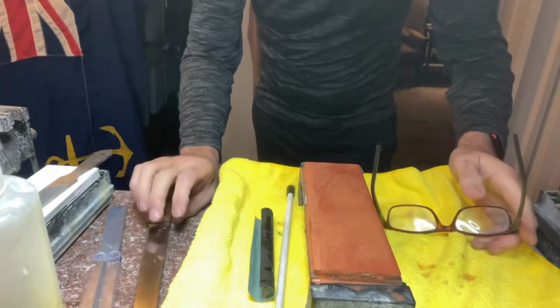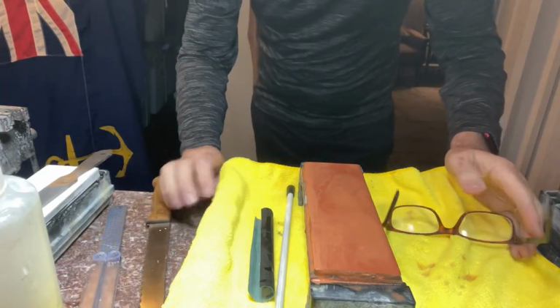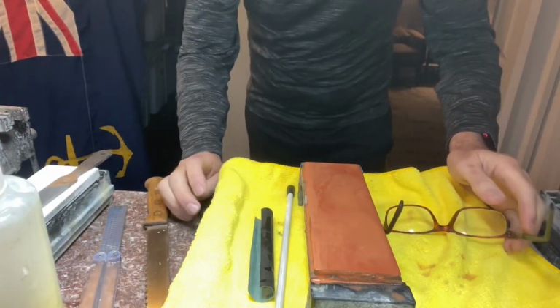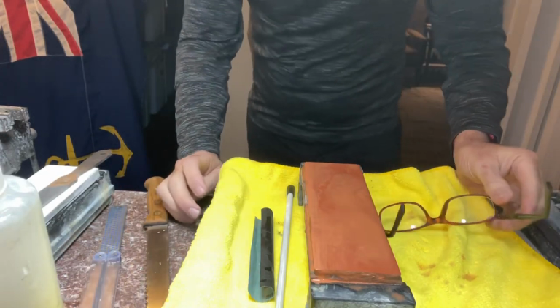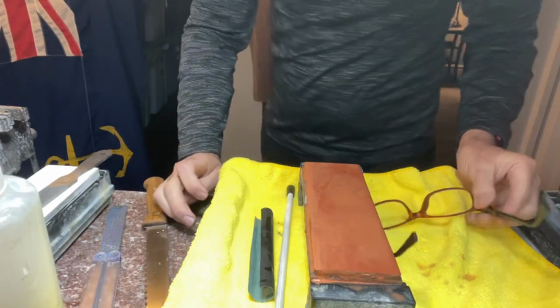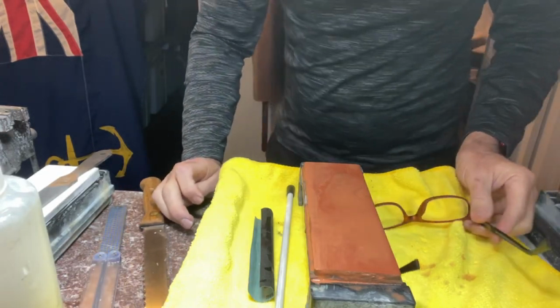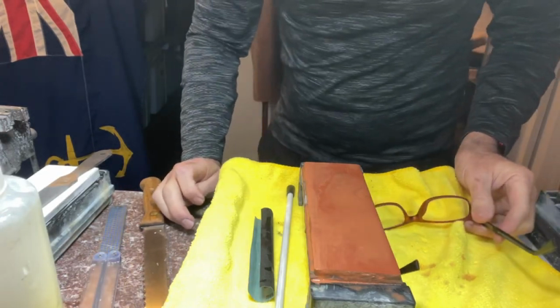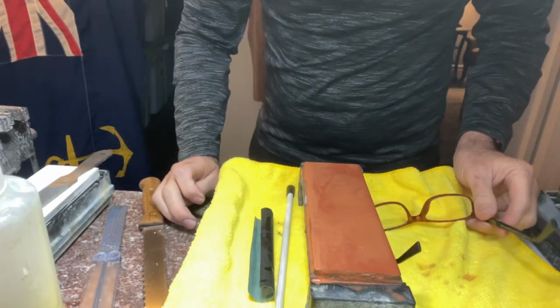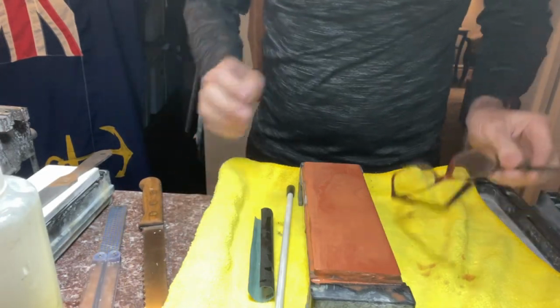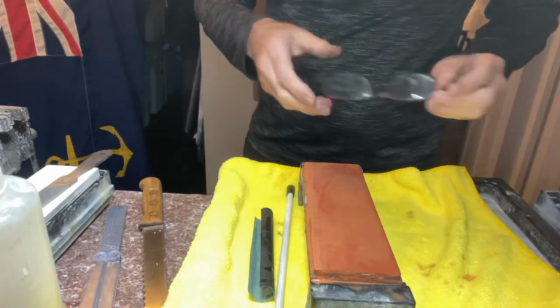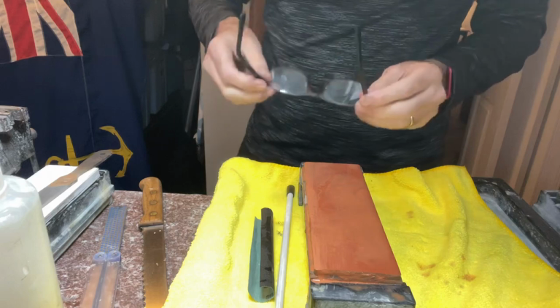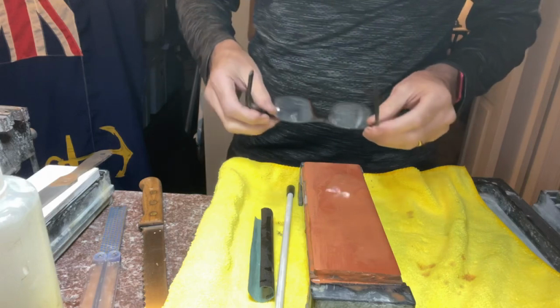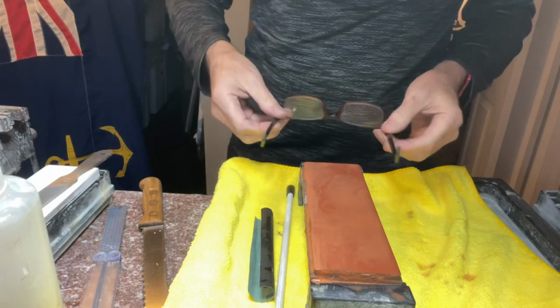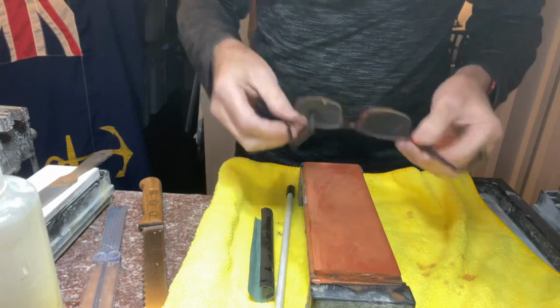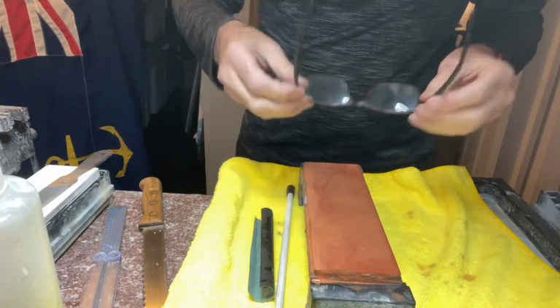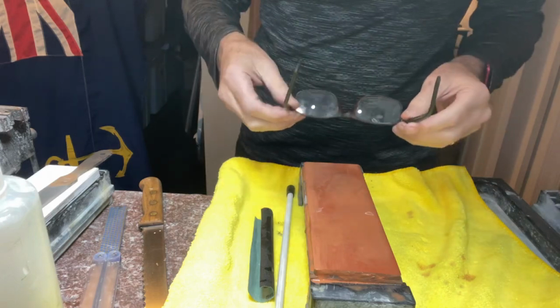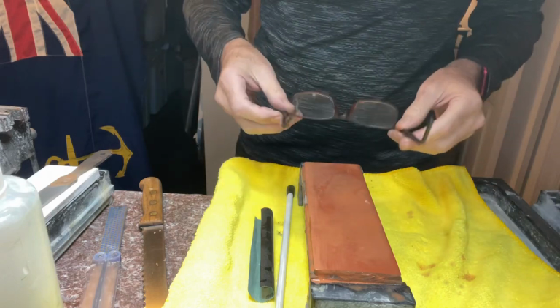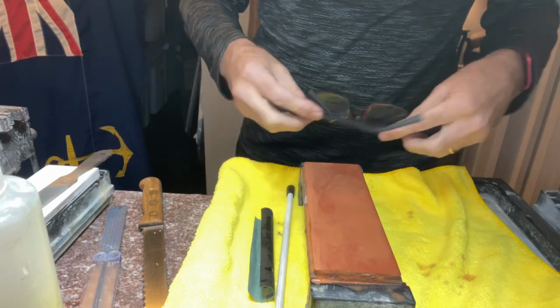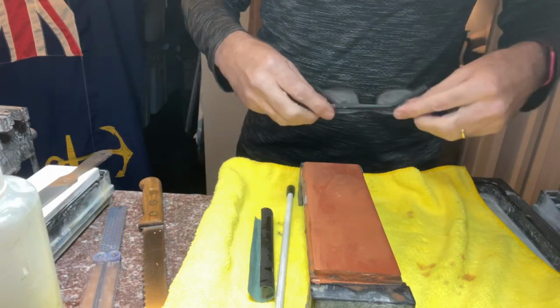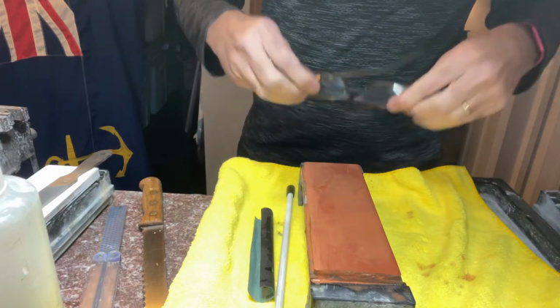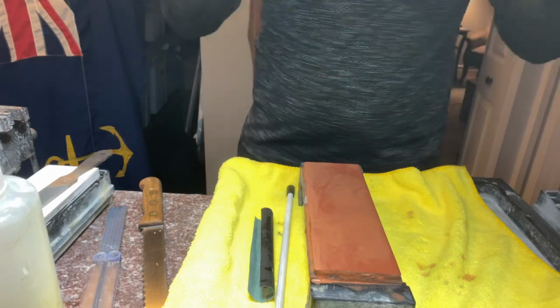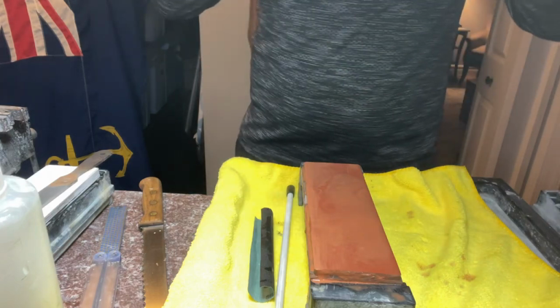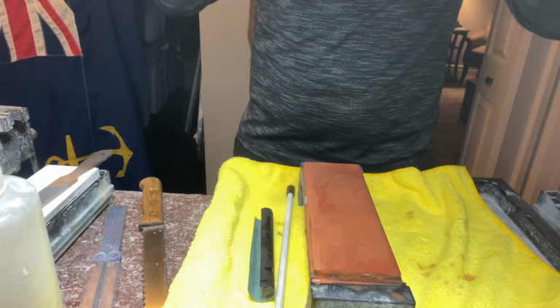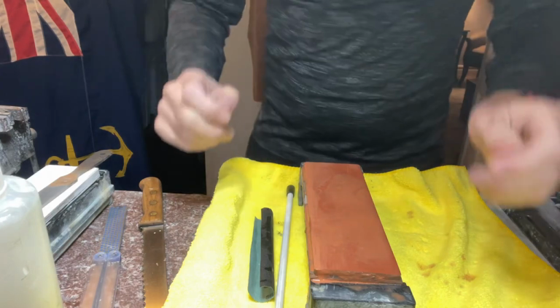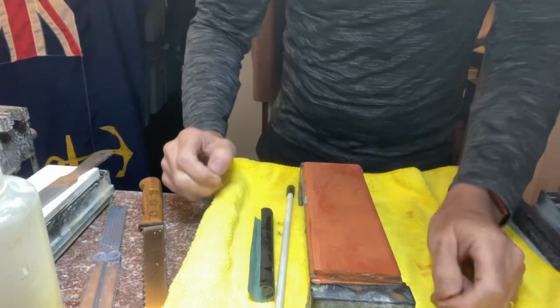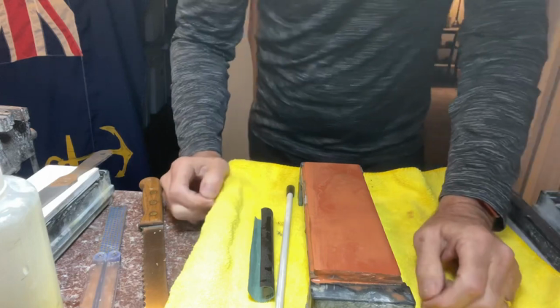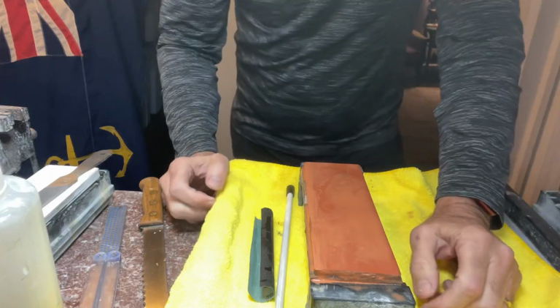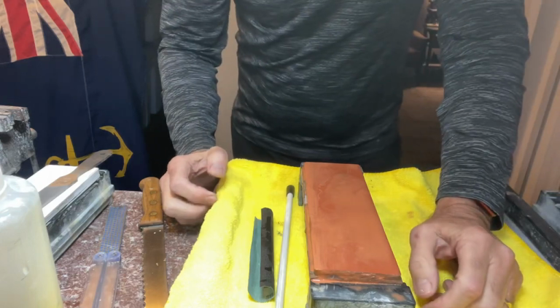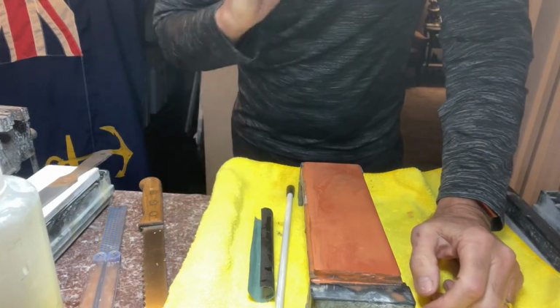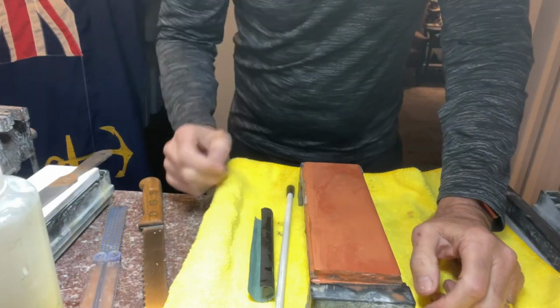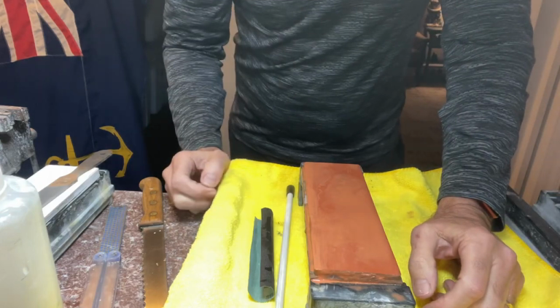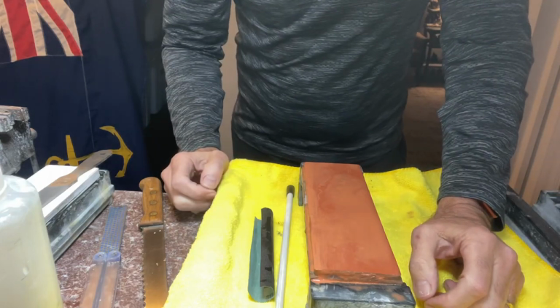Hi everybody. I'm Peter Nowlin from Halifax in Nova Scotia and I own New Age Sharpening. The purpose of this video is to demonstrate how to sharpen a serrated knife.